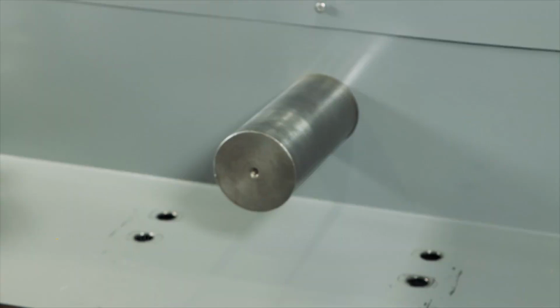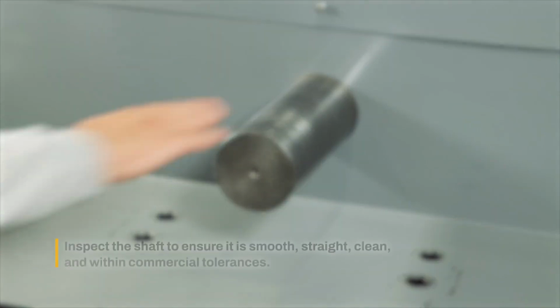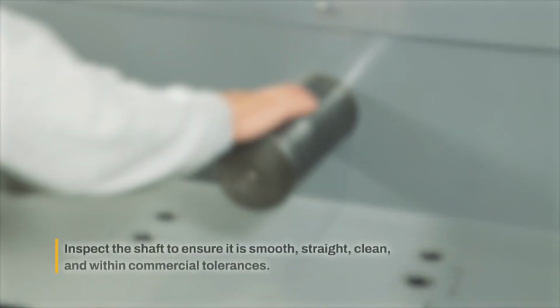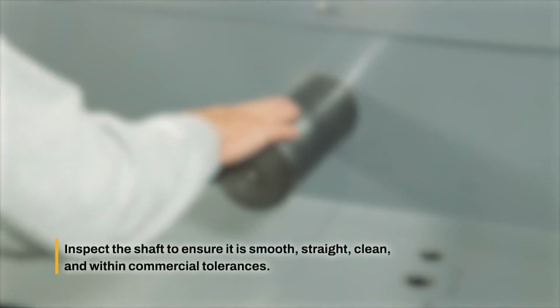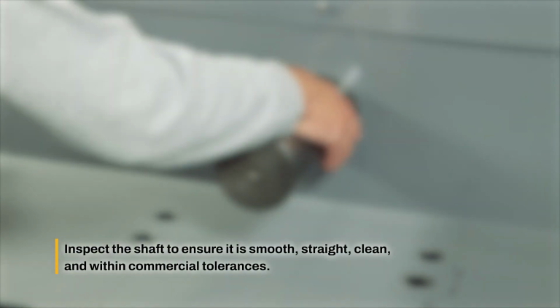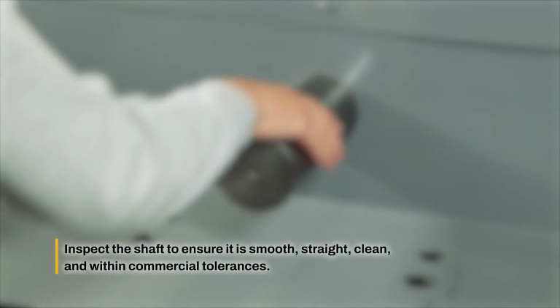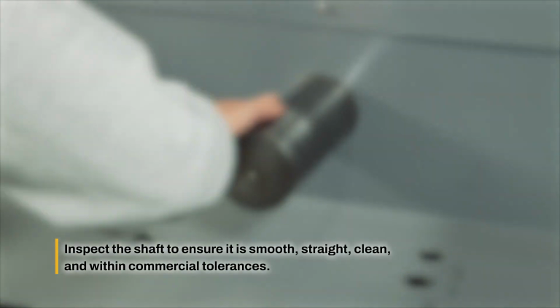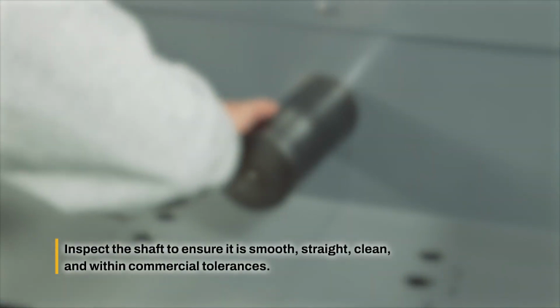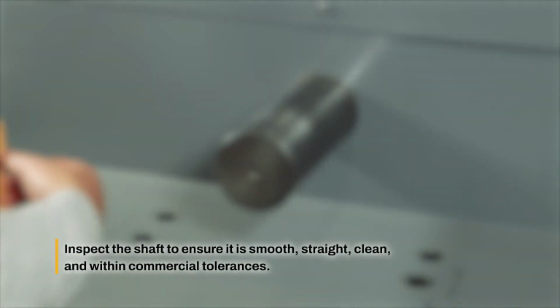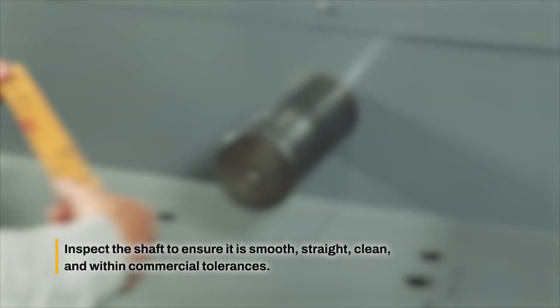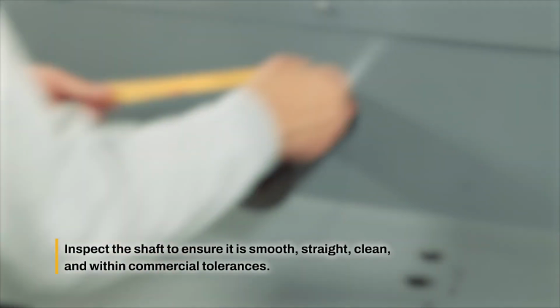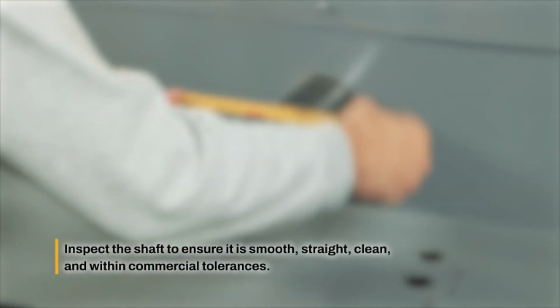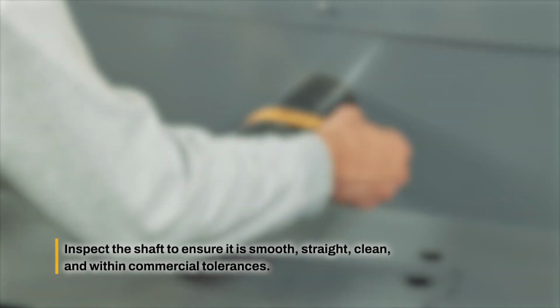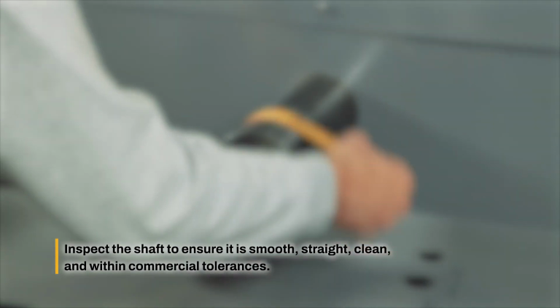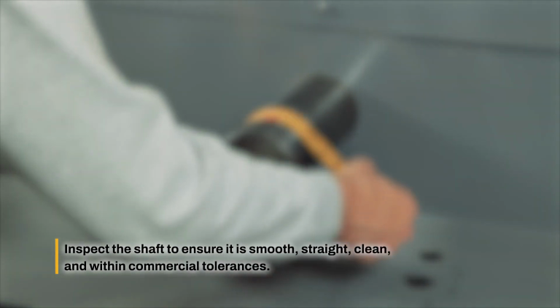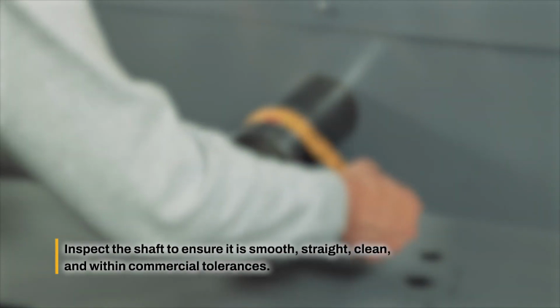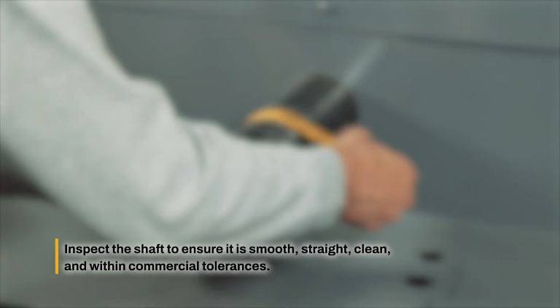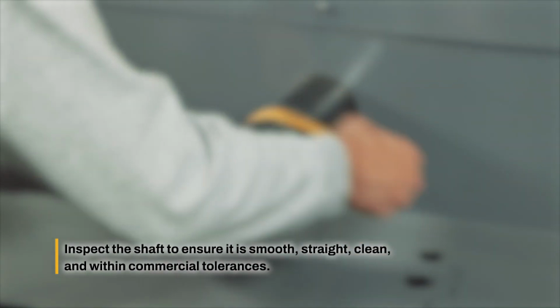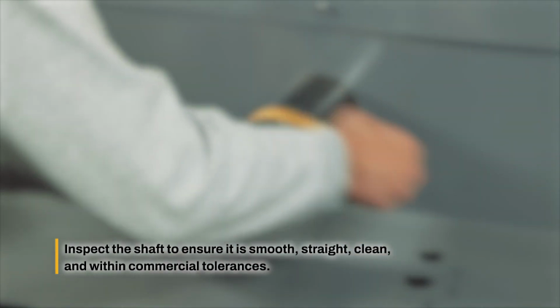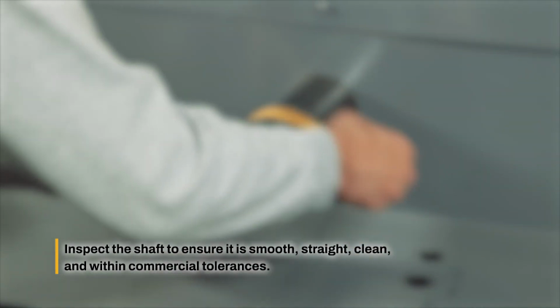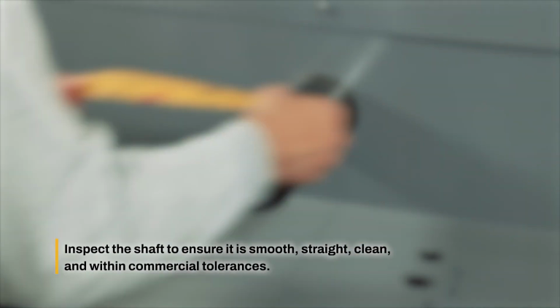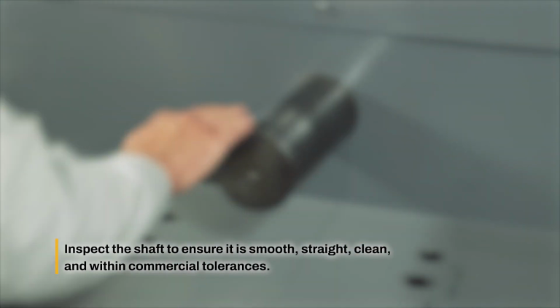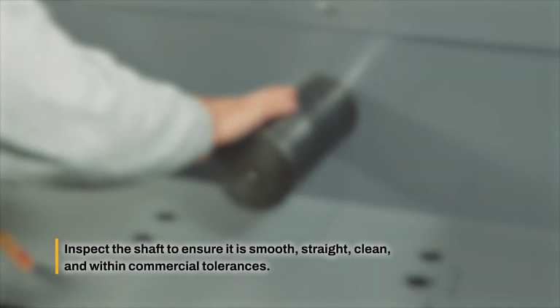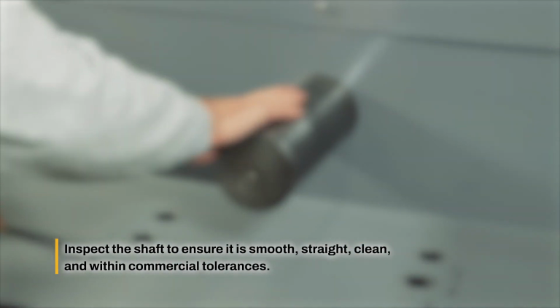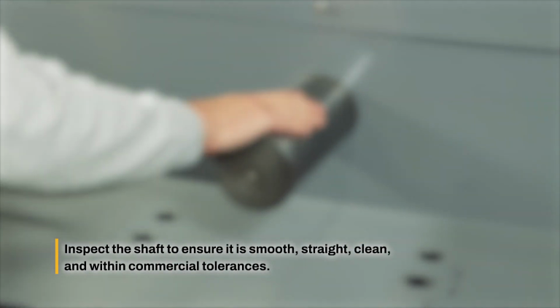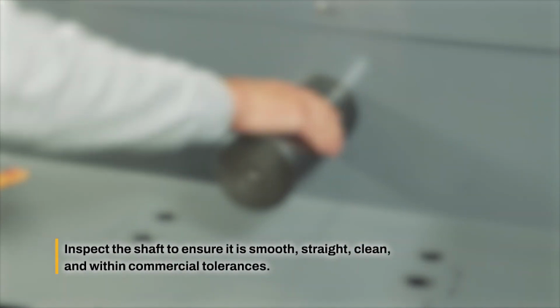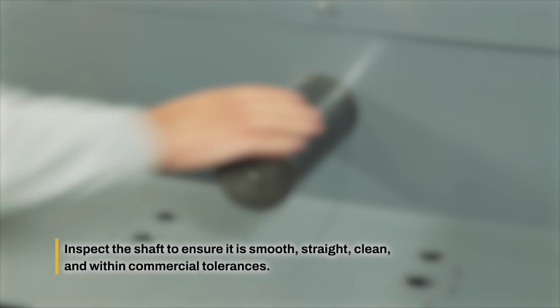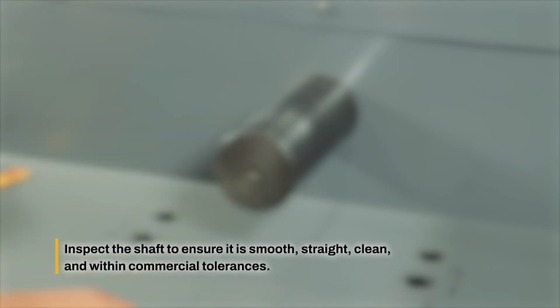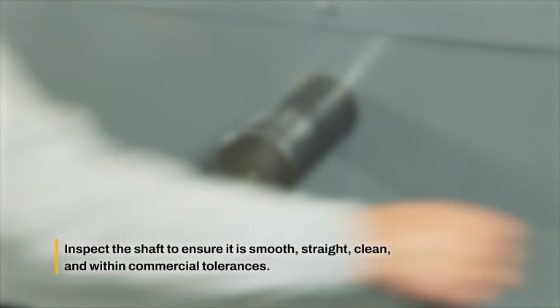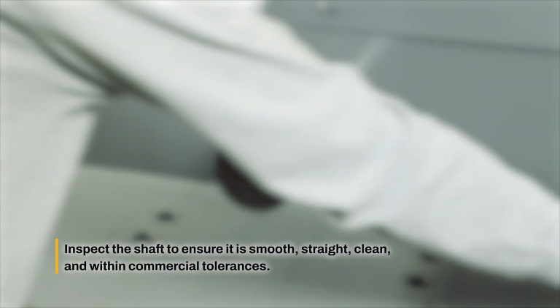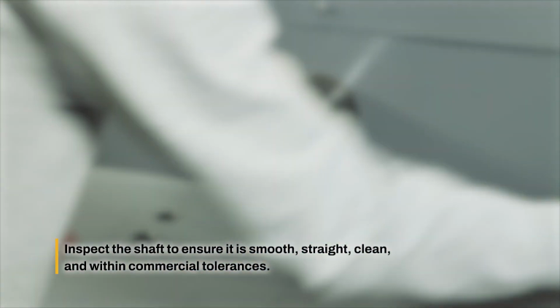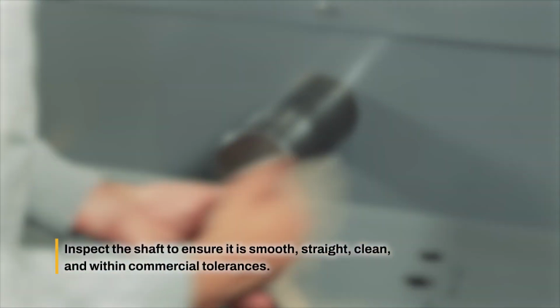Inspect the shaft to ensure it is smooth, straight, clean, and within commercial tolerances. If needed, clean the shaft prior to installation.